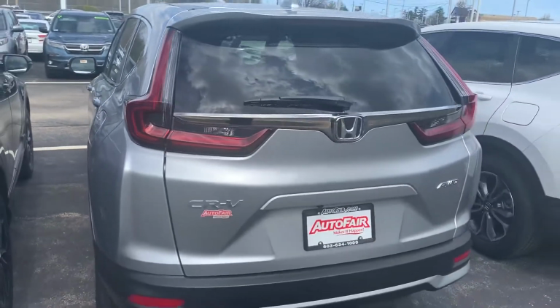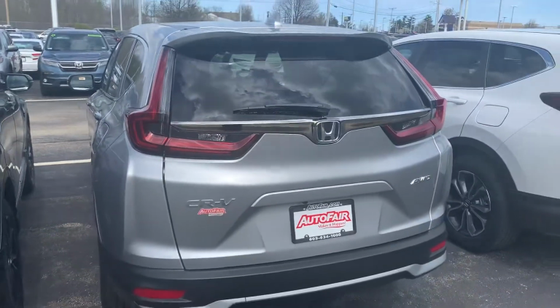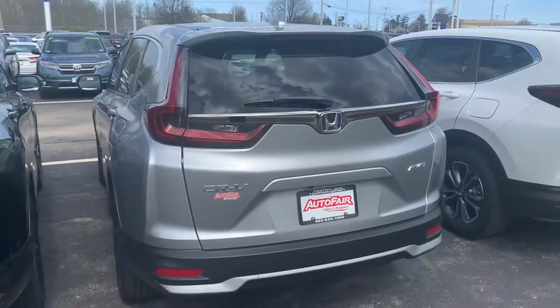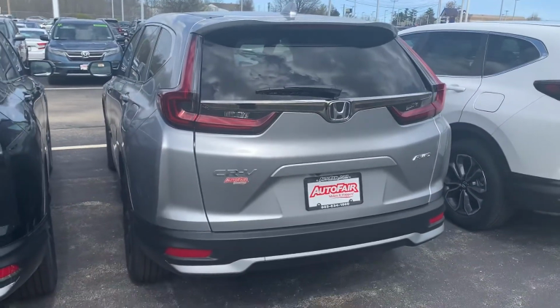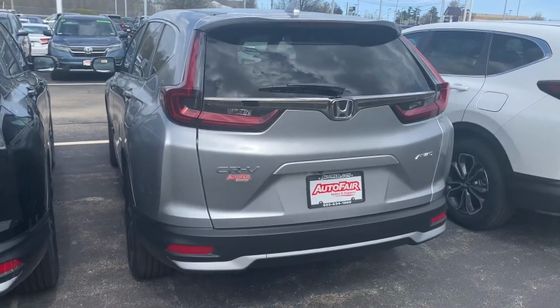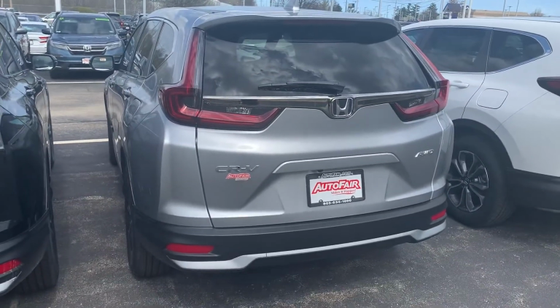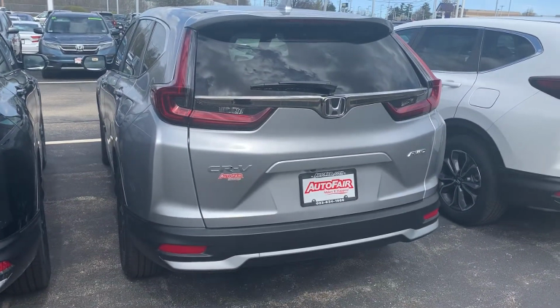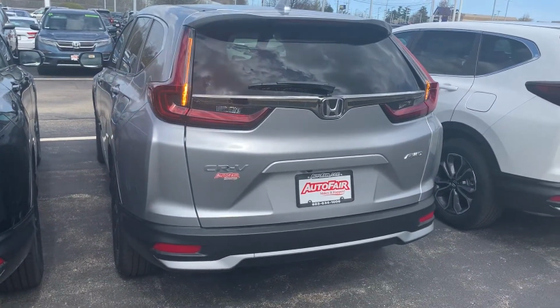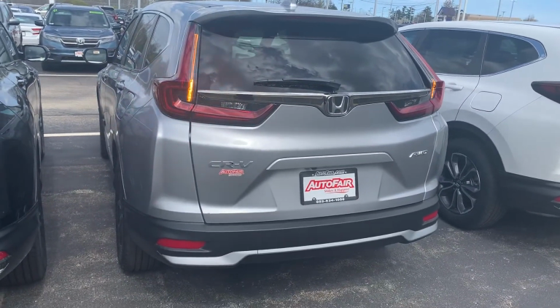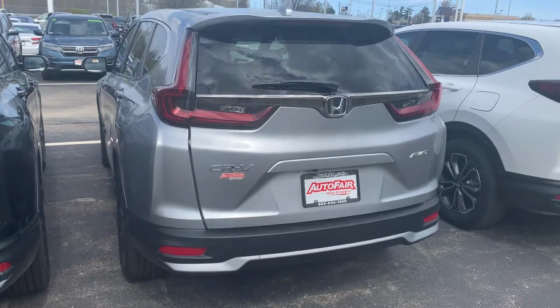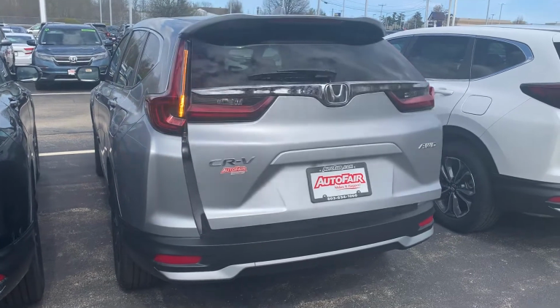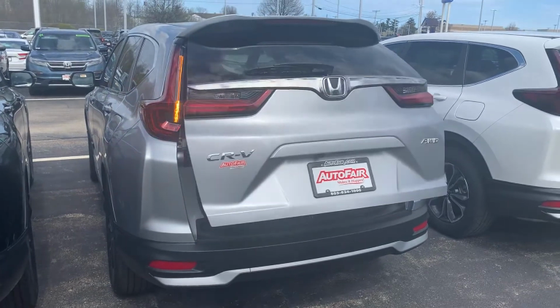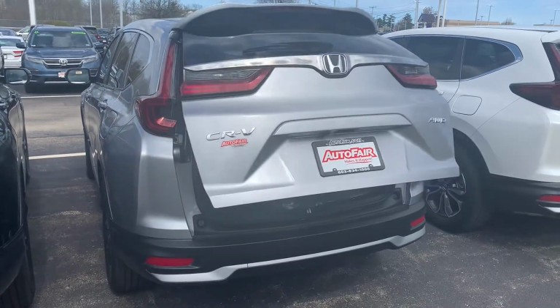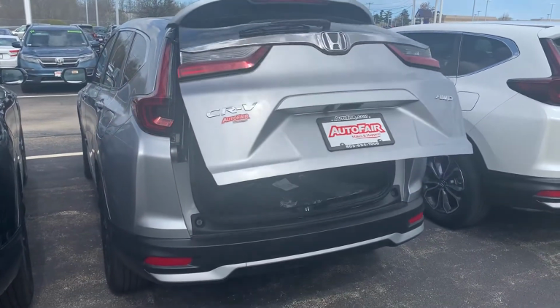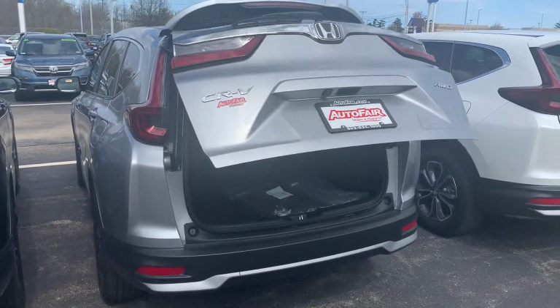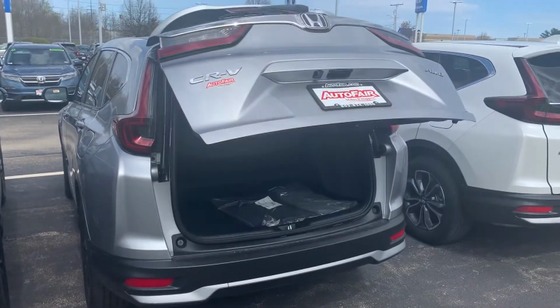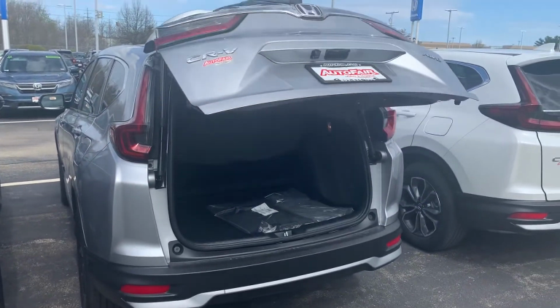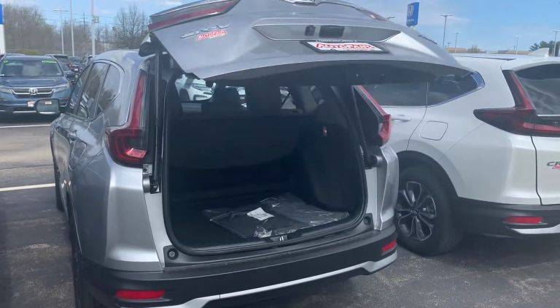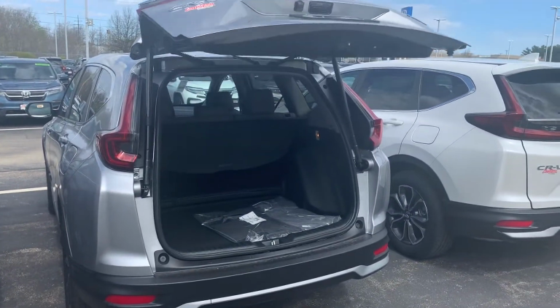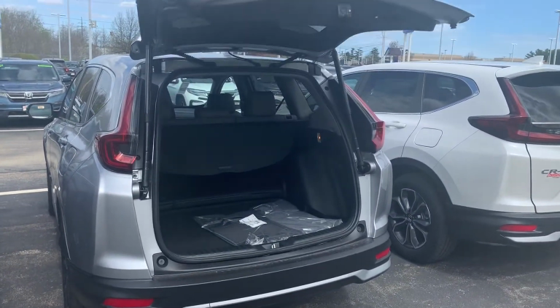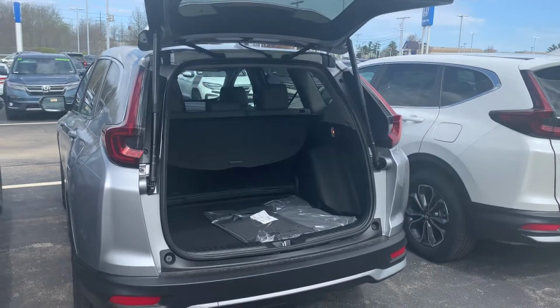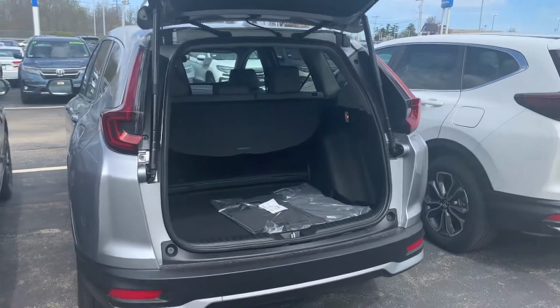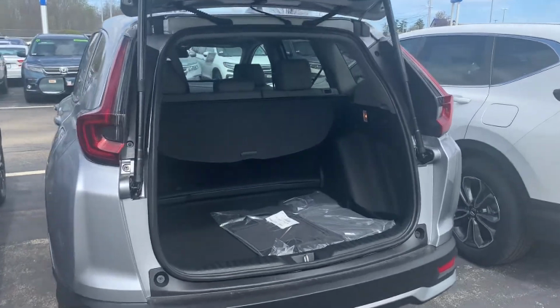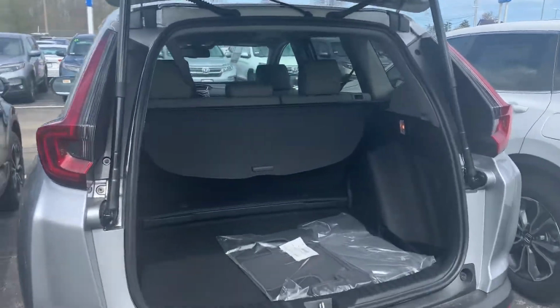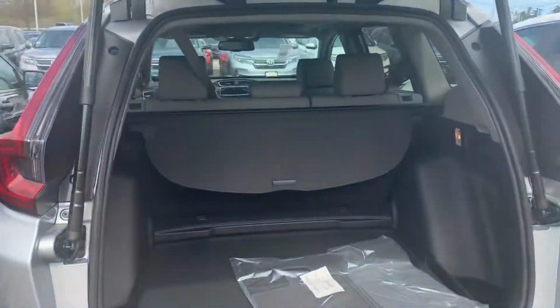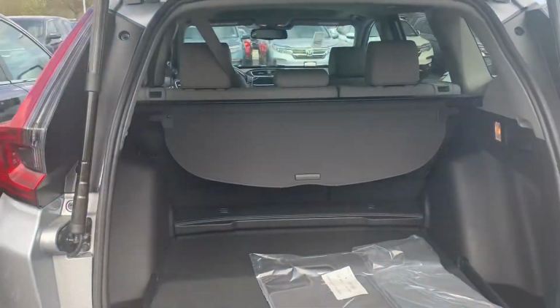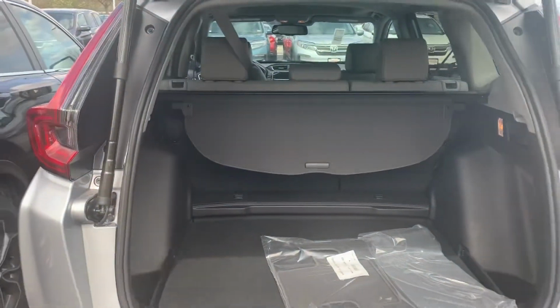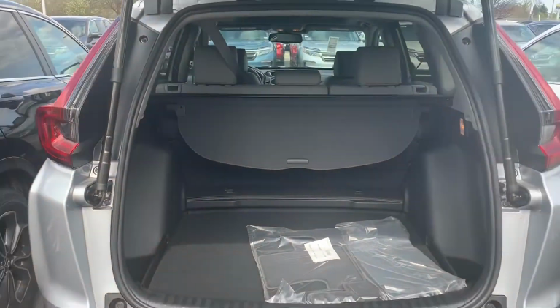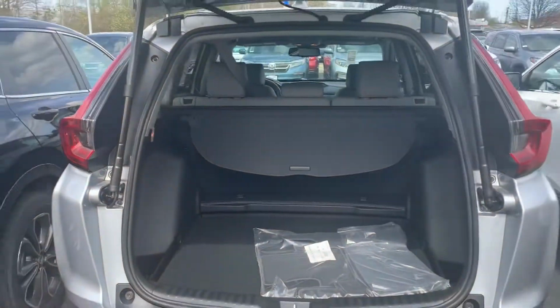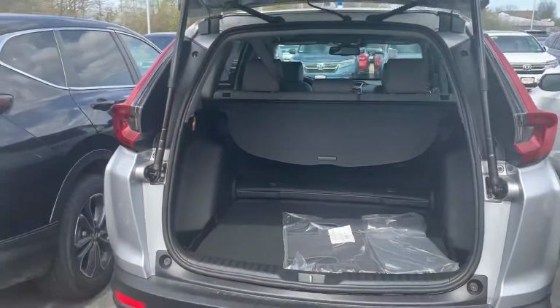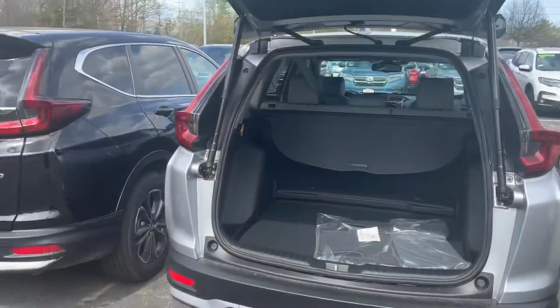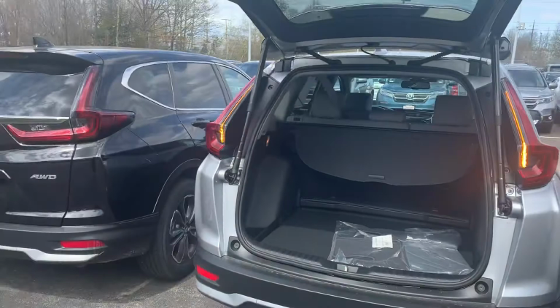It has a power liftgate, so you can open the tailgate with either the remote or the button that's on the tailgate. Lots of trunk space — comes with a cargo cover, and the seats fold down flat.